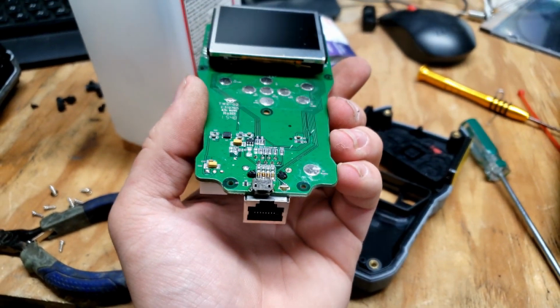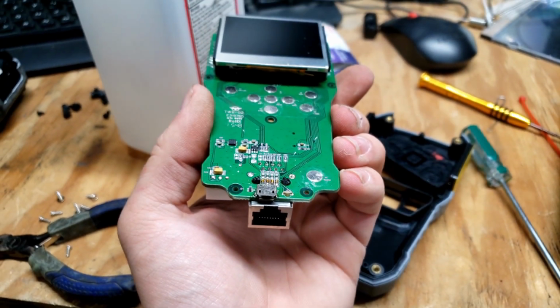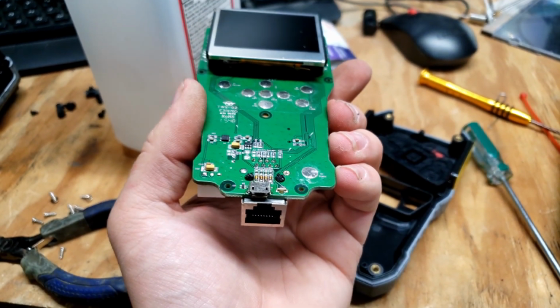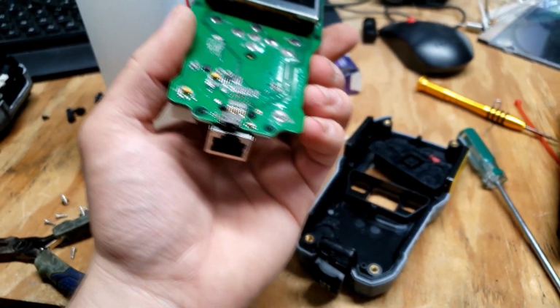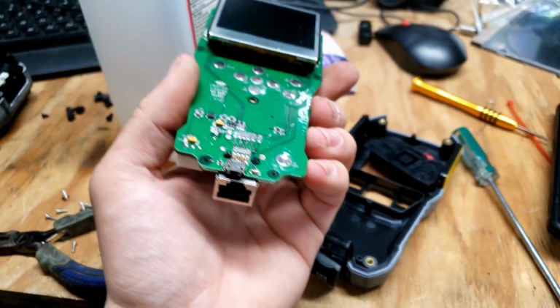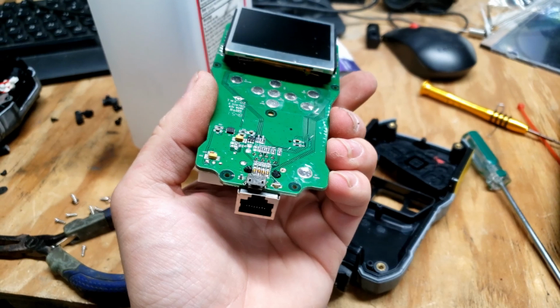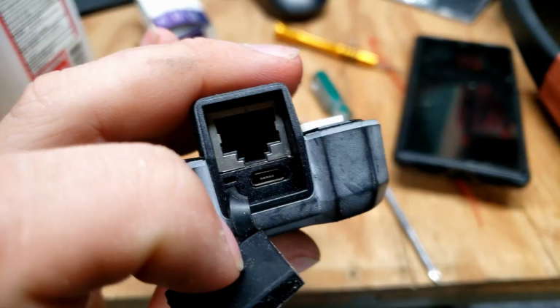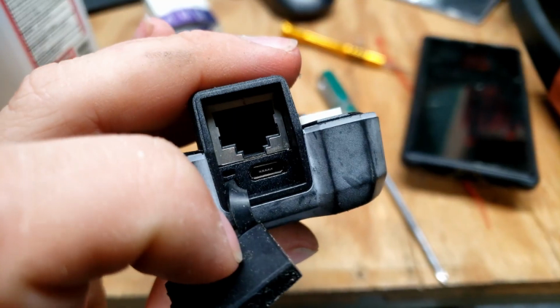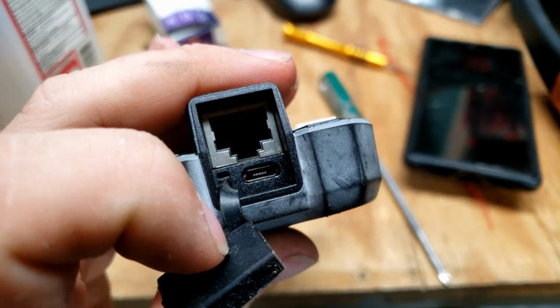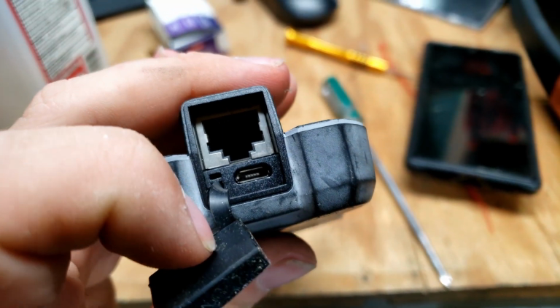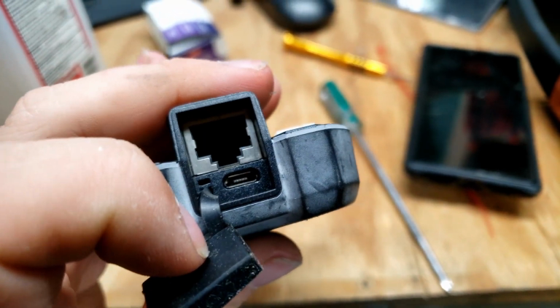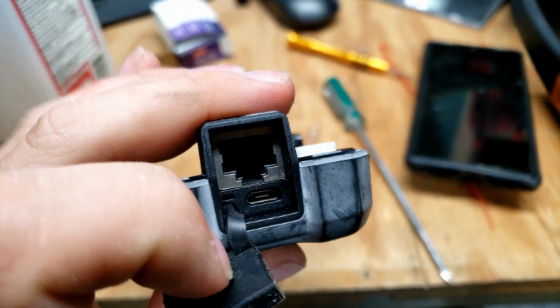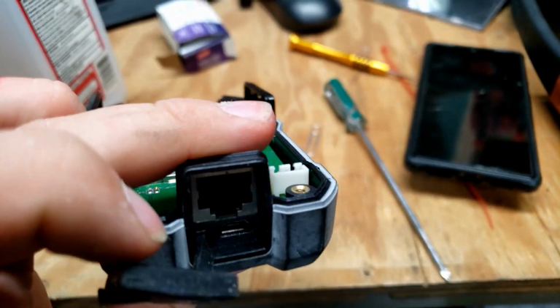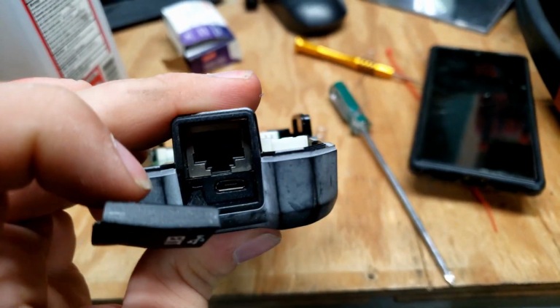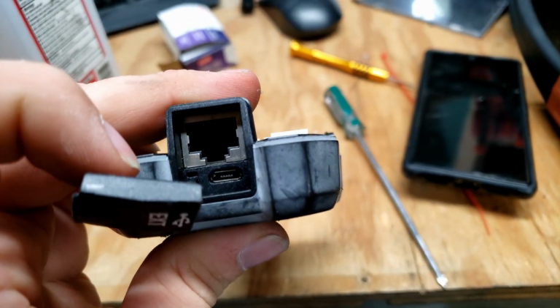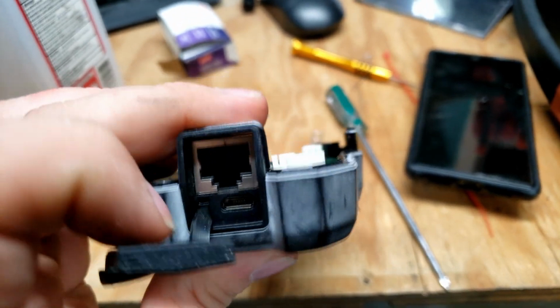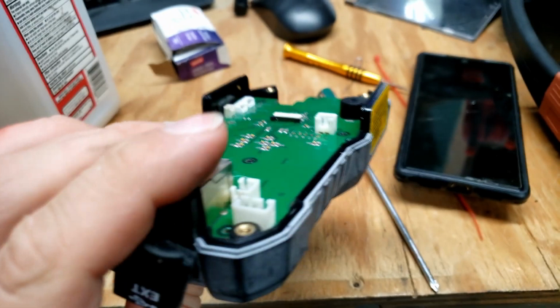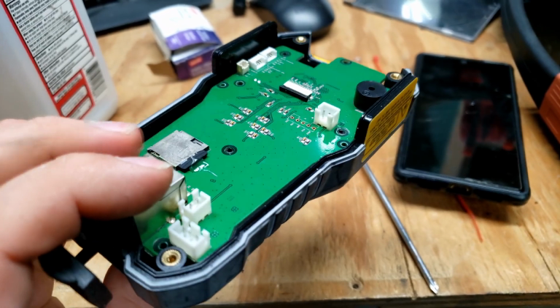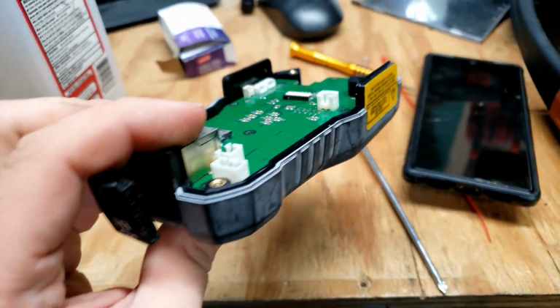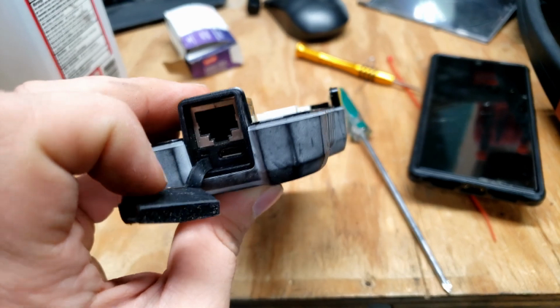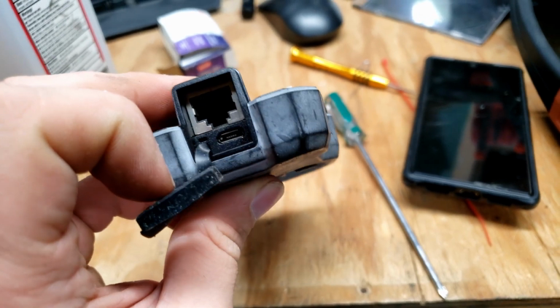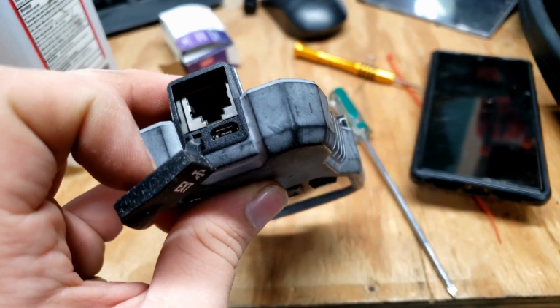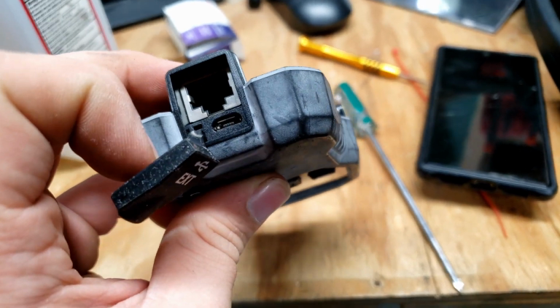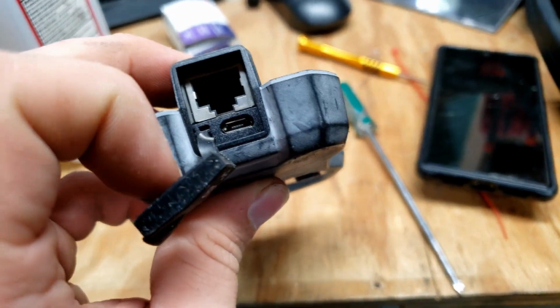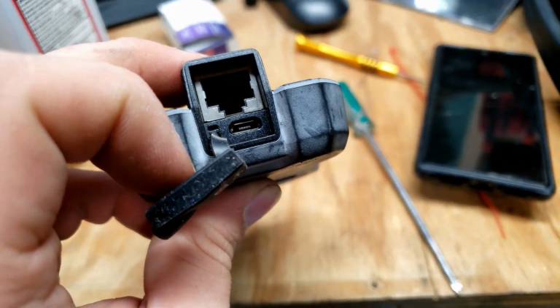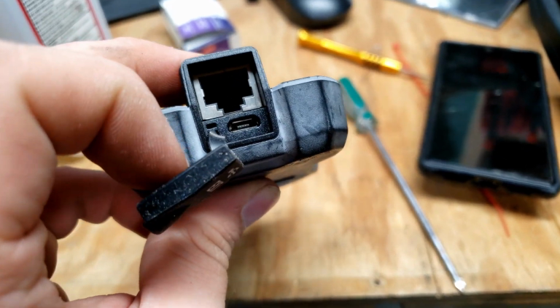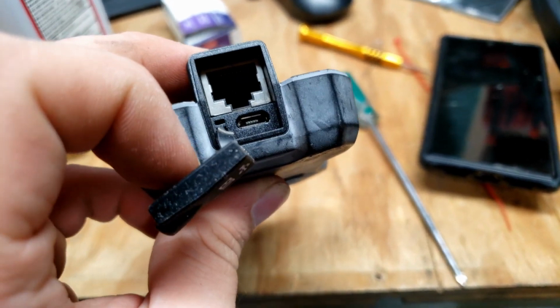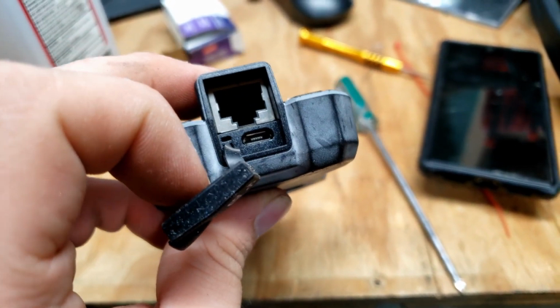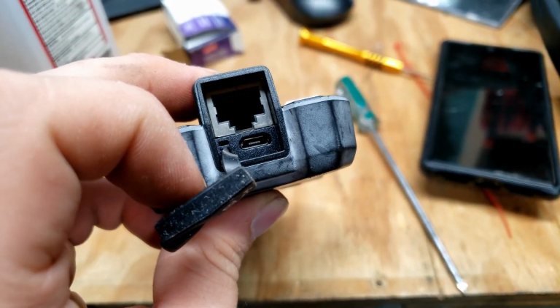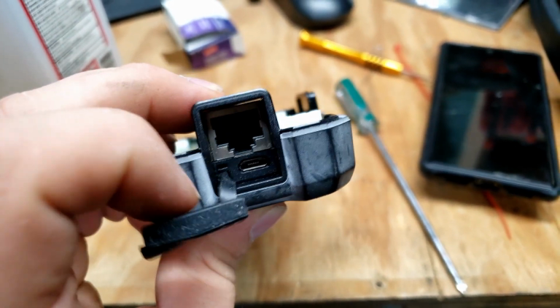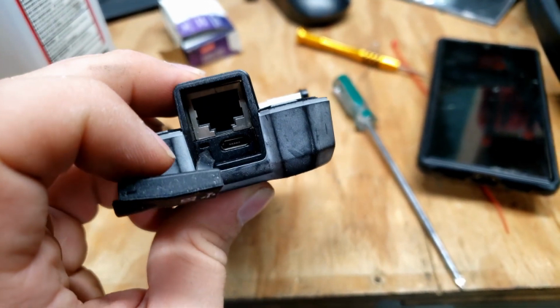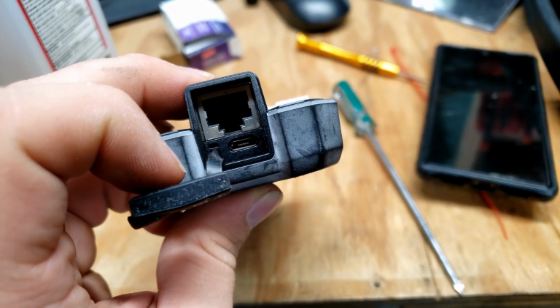Let's get this thing back in the unit and see if it'll turn on. Holy shit, that lines up perfectly. I literally just used a random port I had laying around — not a specific one for this thing — and I cannot believe how well that lines up.